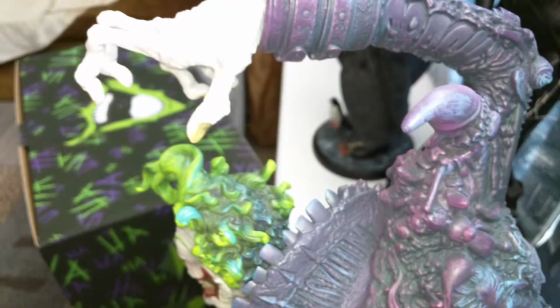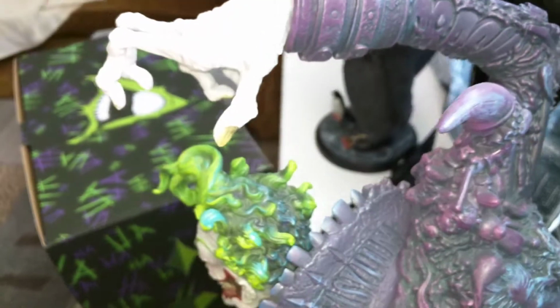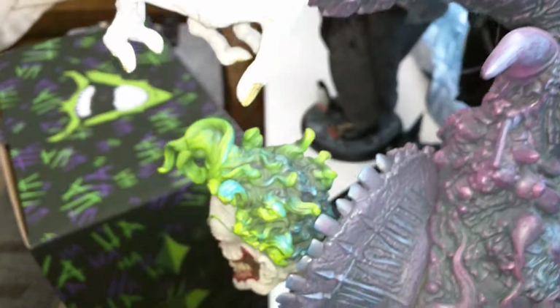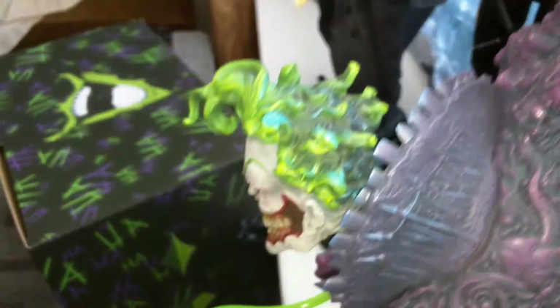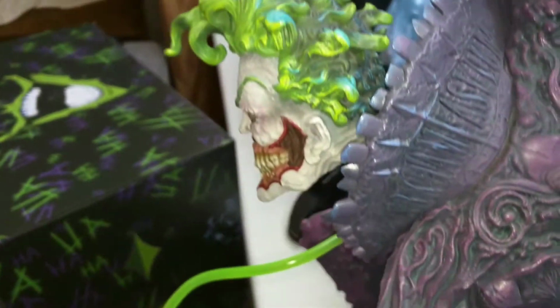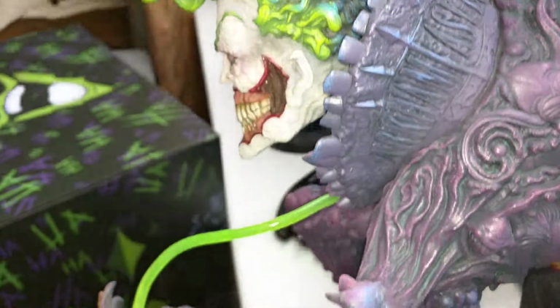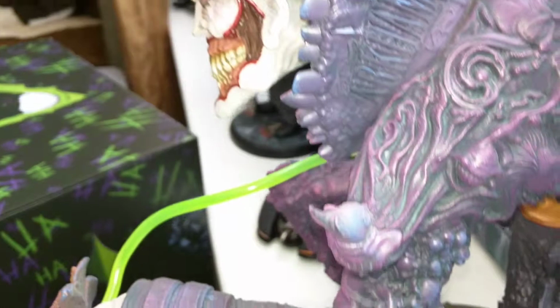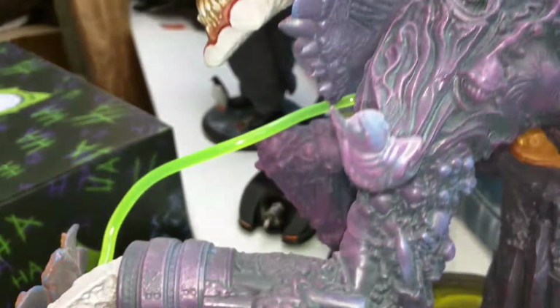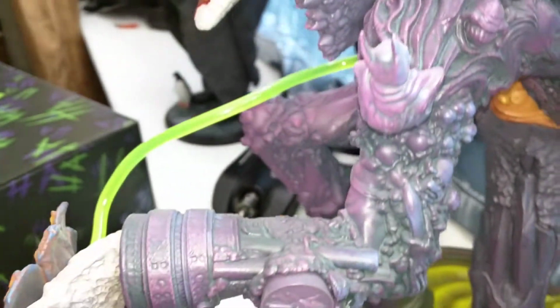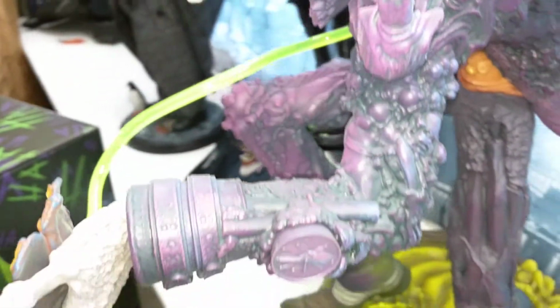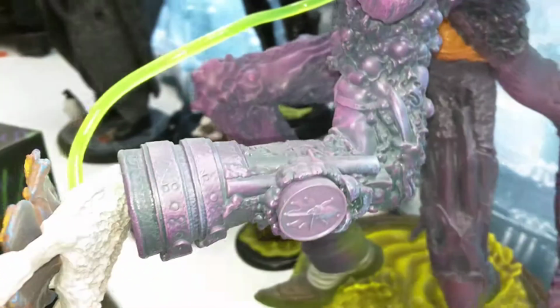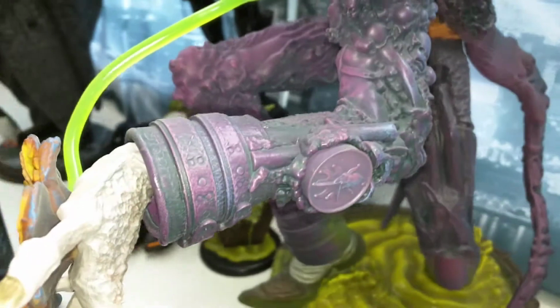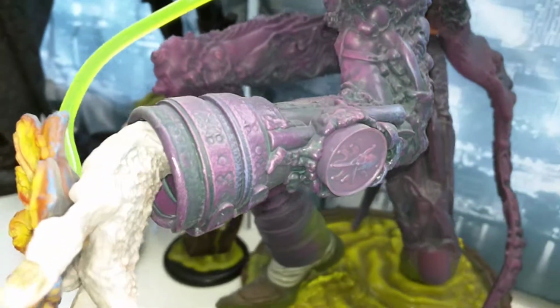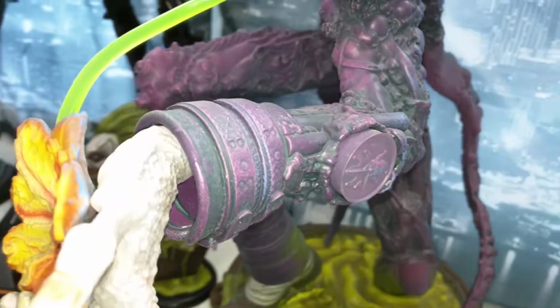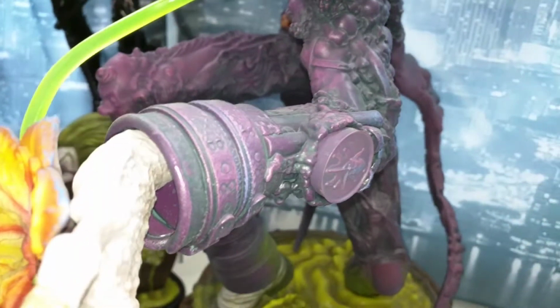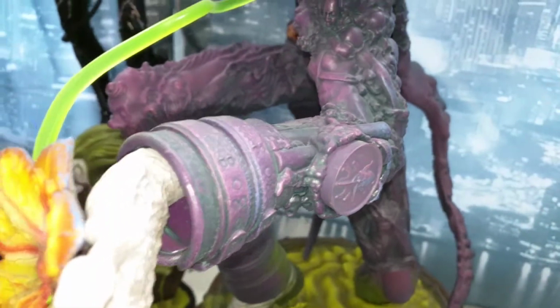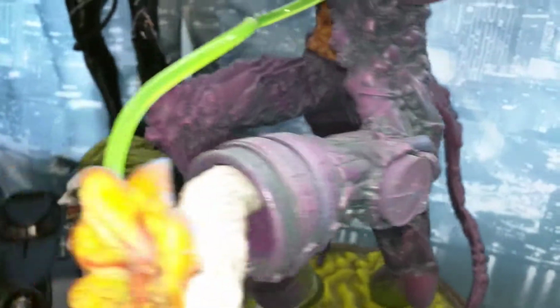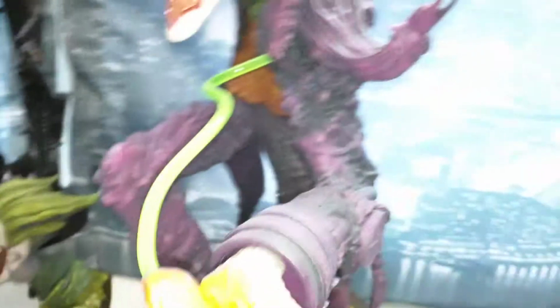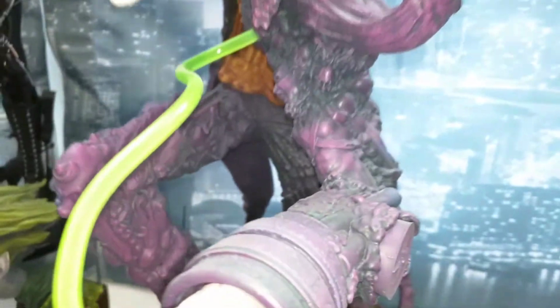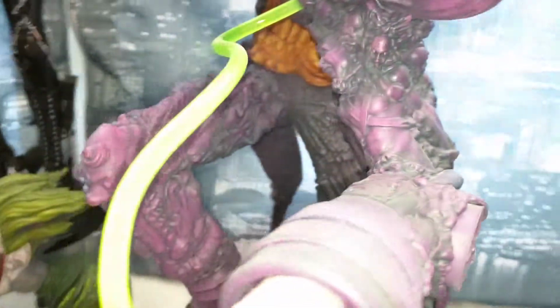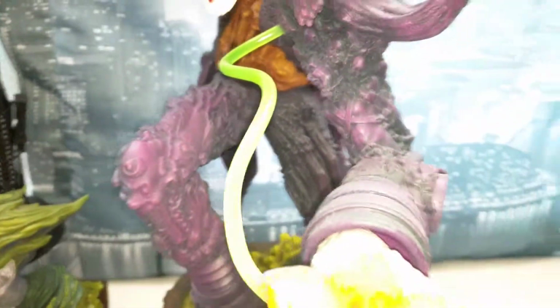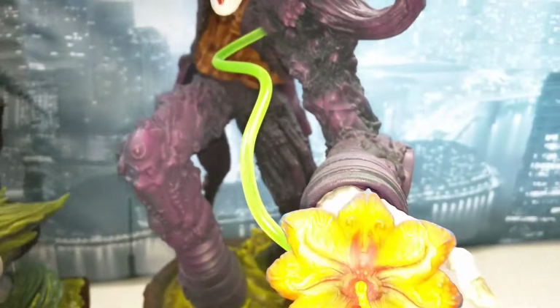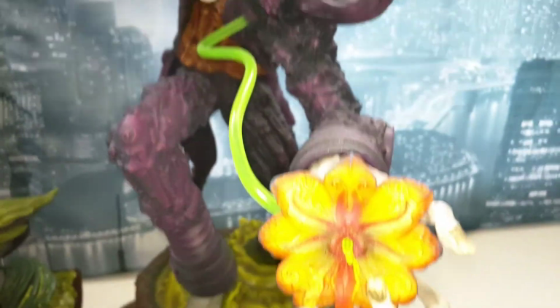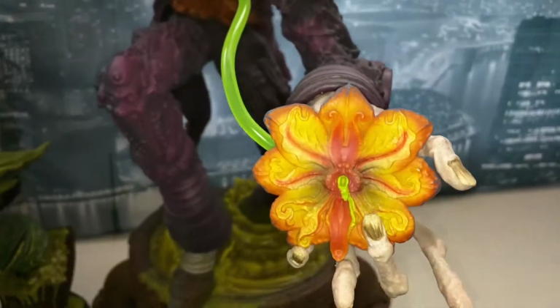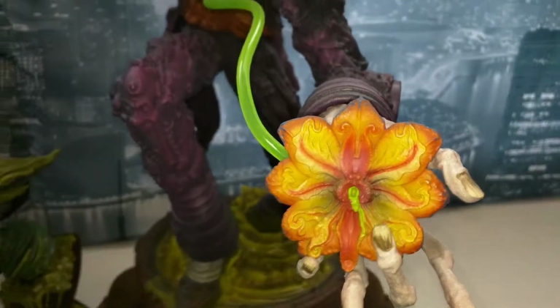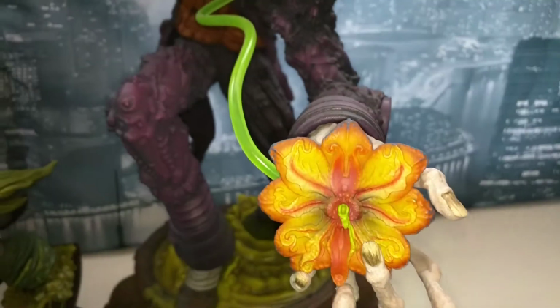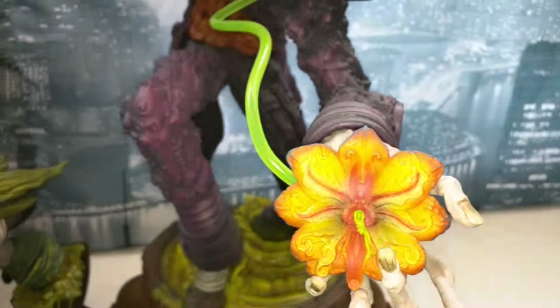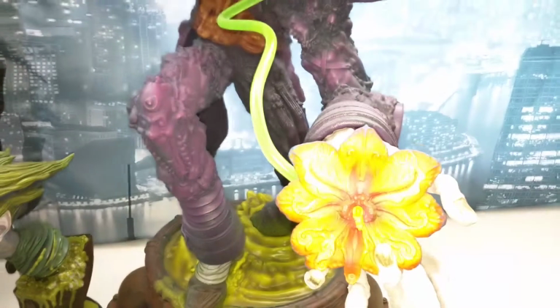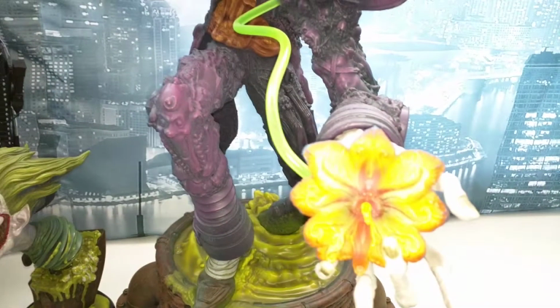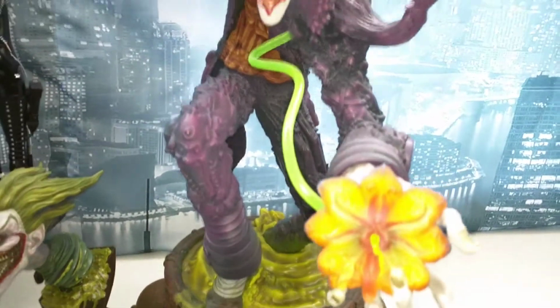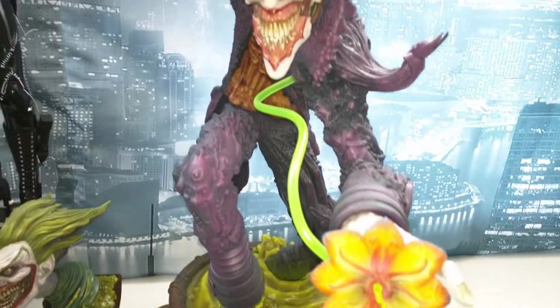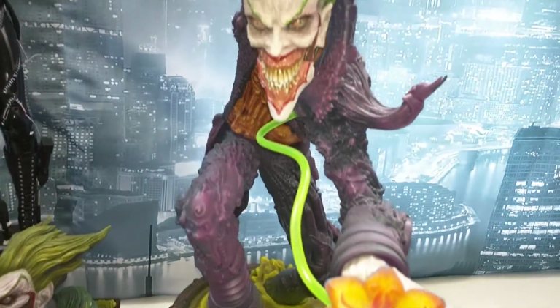It looks great — it's my new favorite statue. It used to be the Killer Croc premium format, but now it's this one.